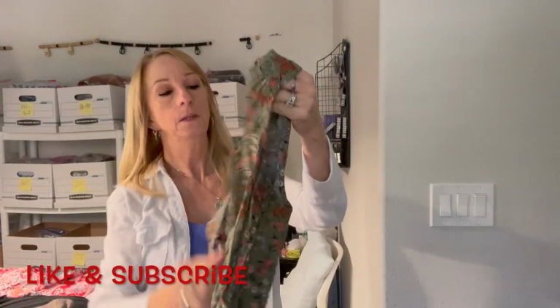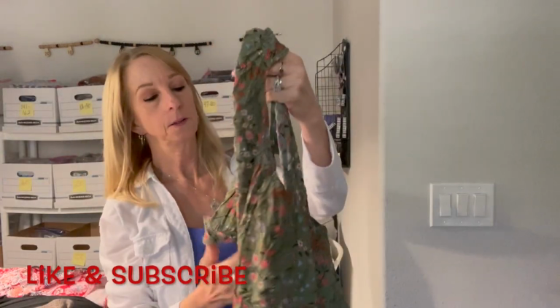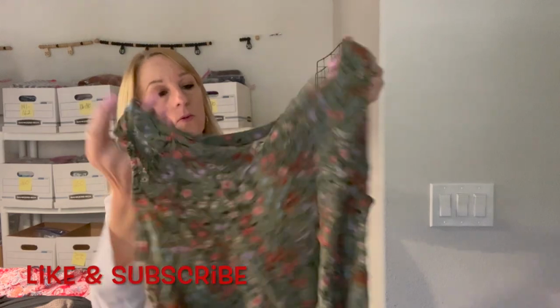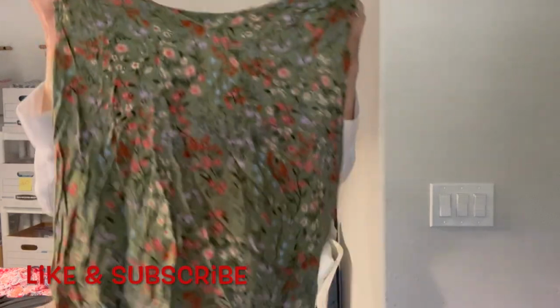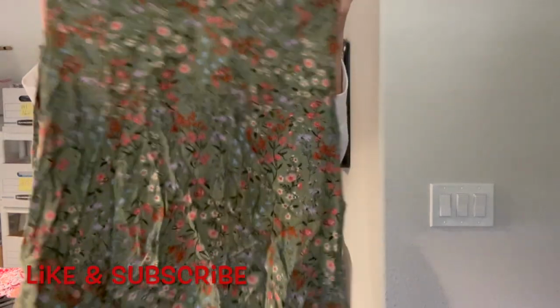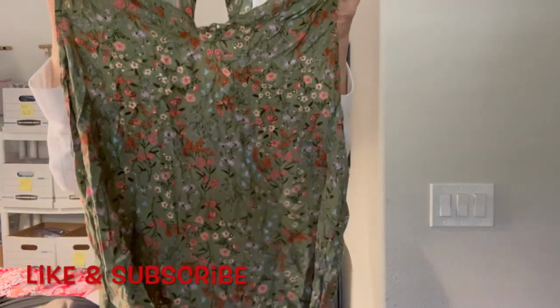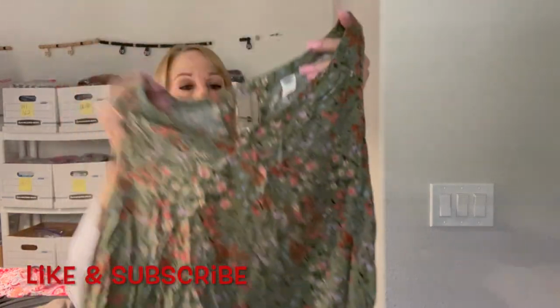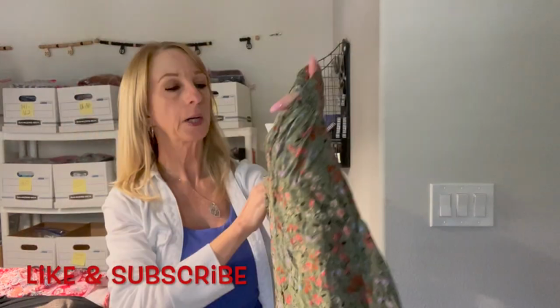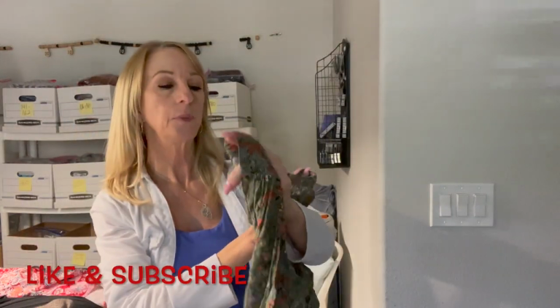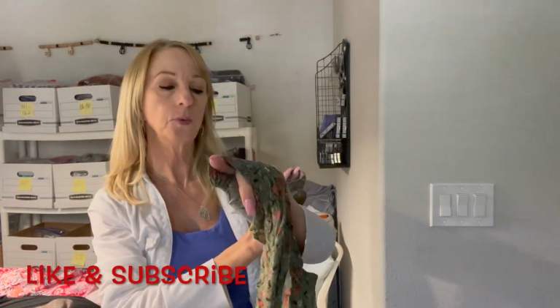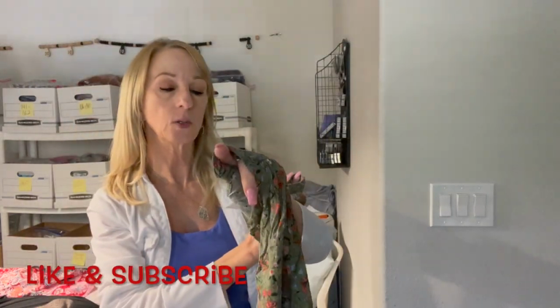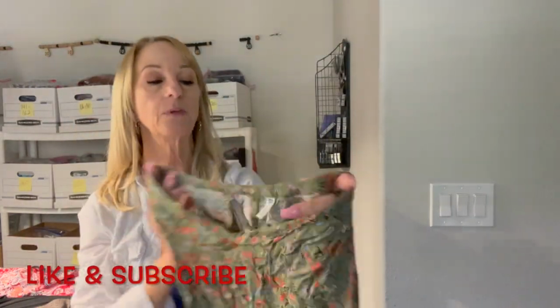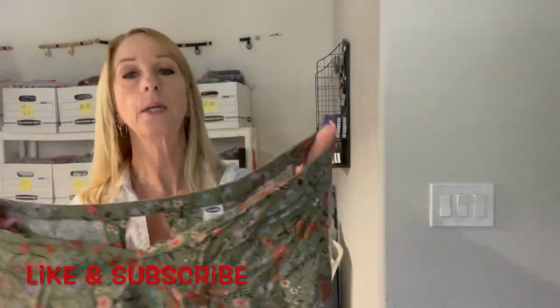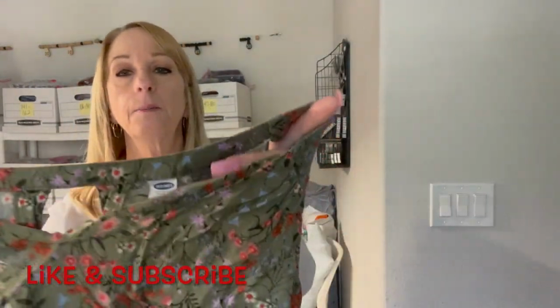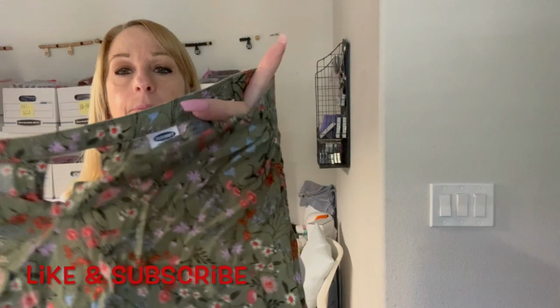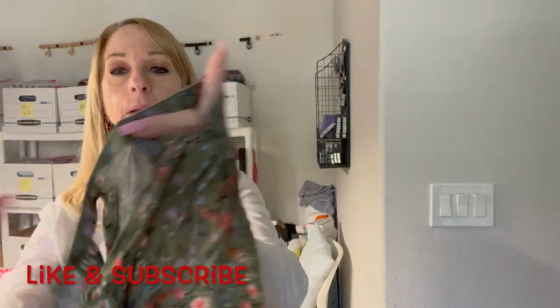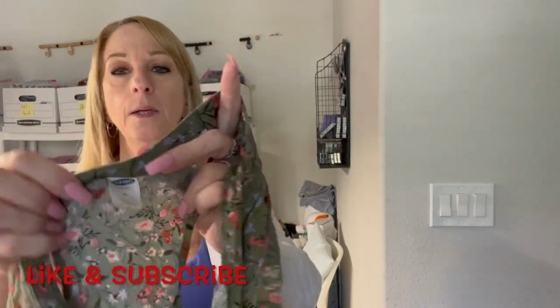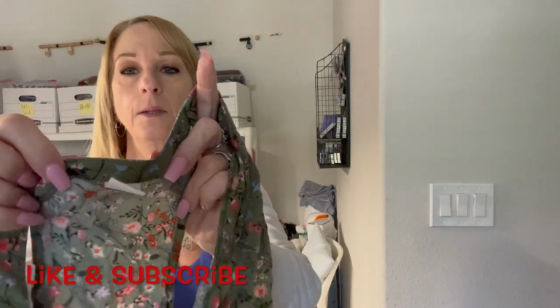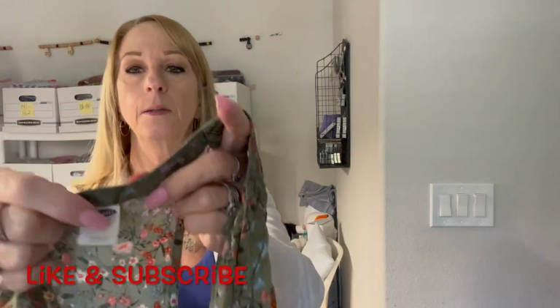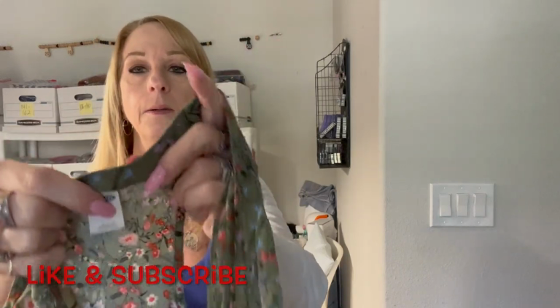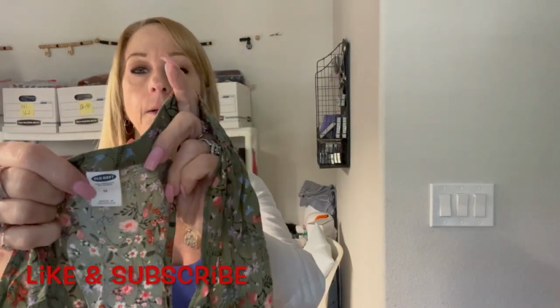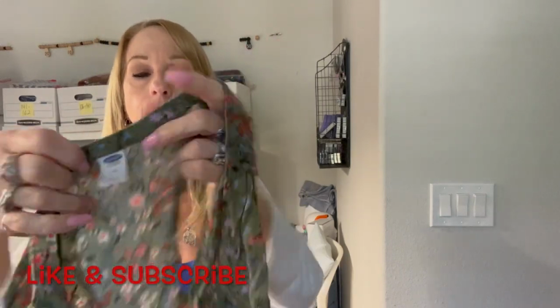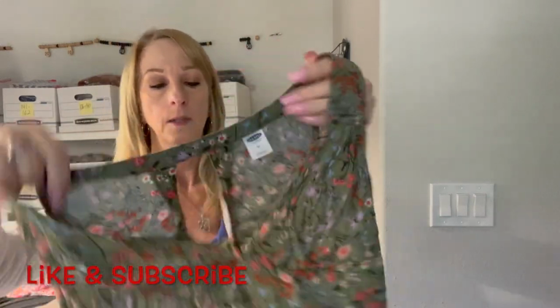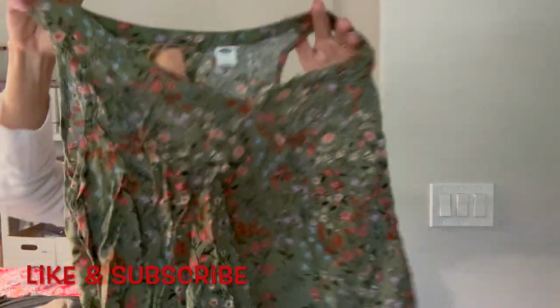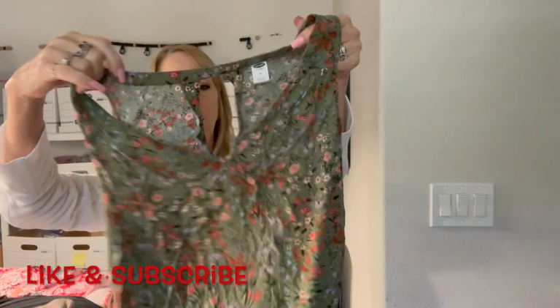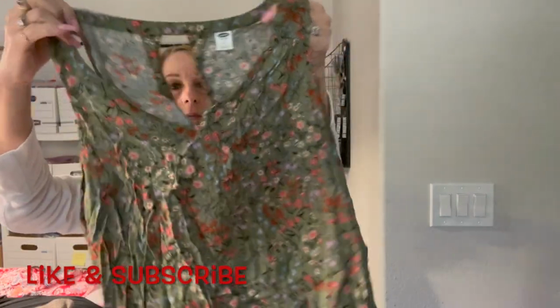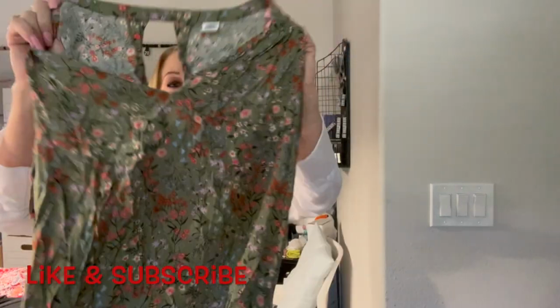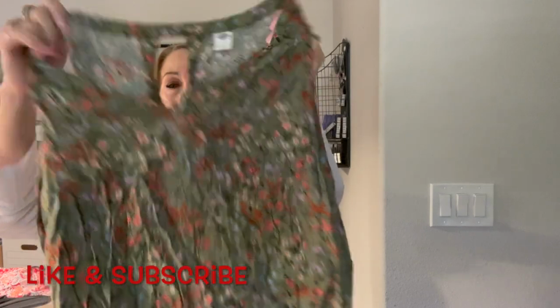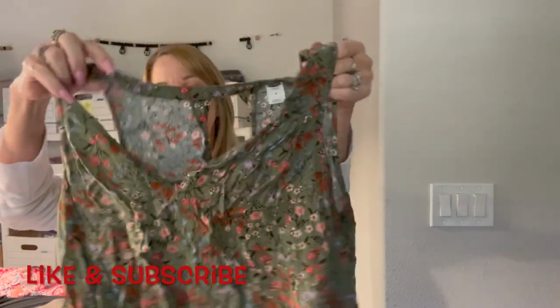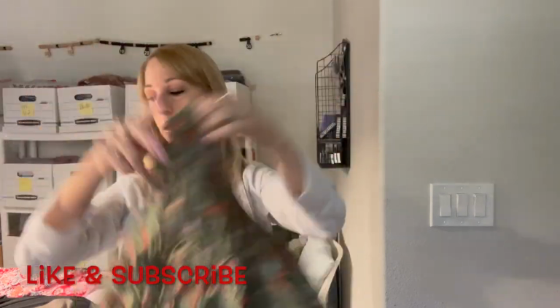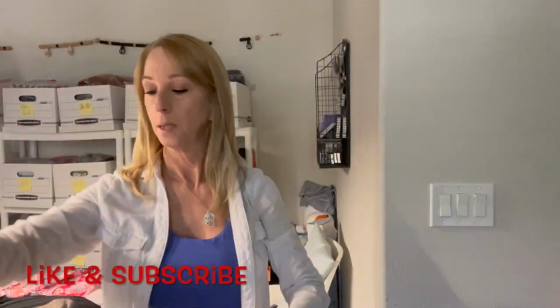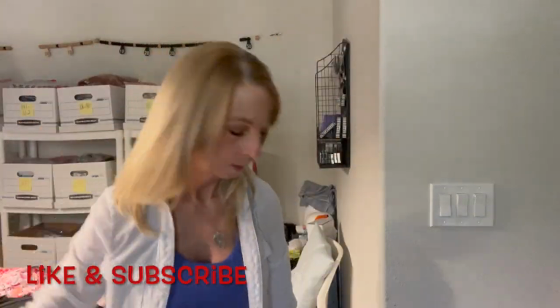There's another green flowery boho top — it's Old Navy, medium. That's cute with a keyhole in the back. Nice.